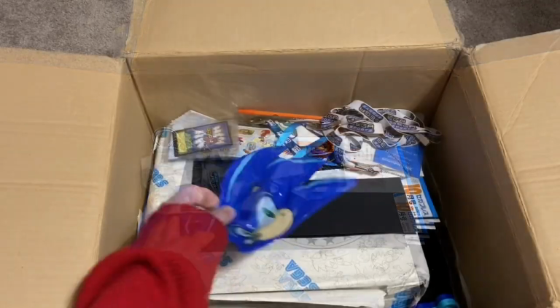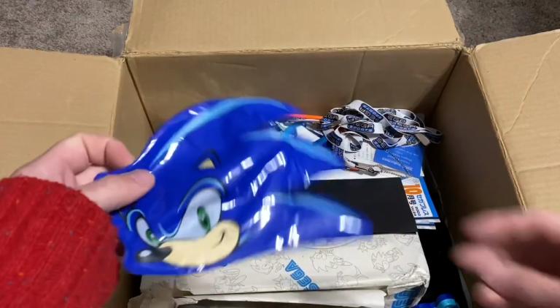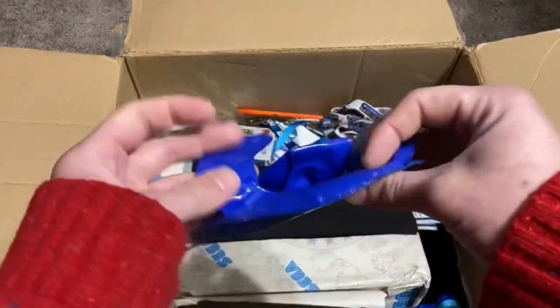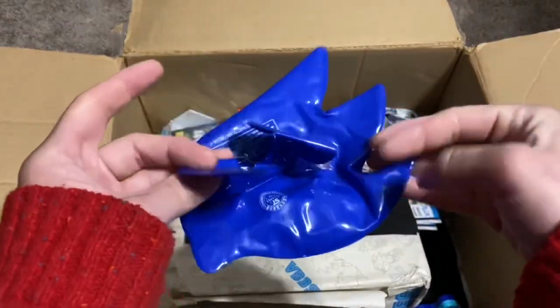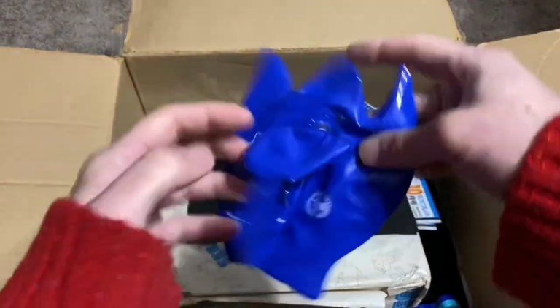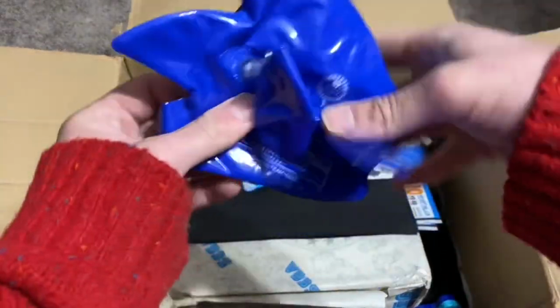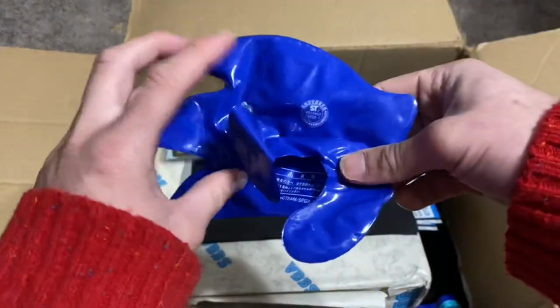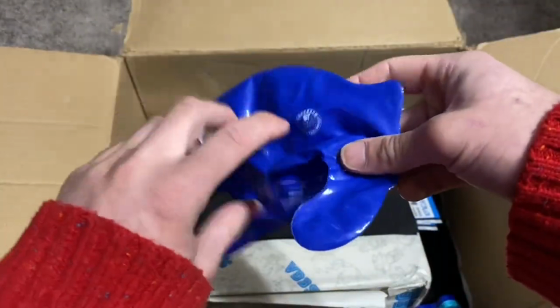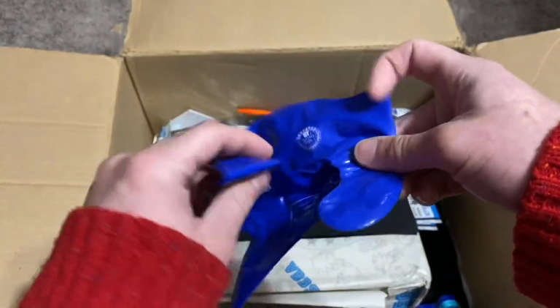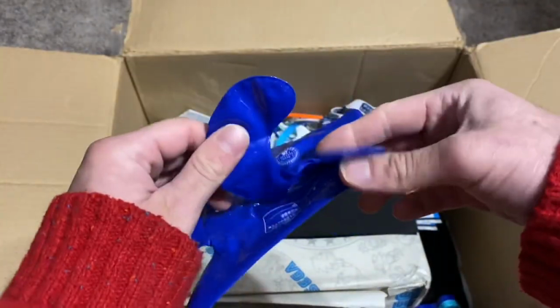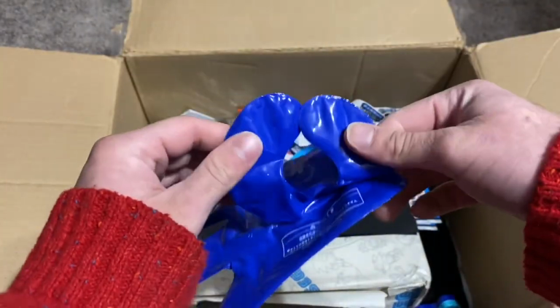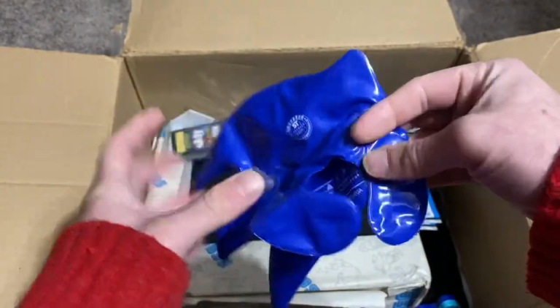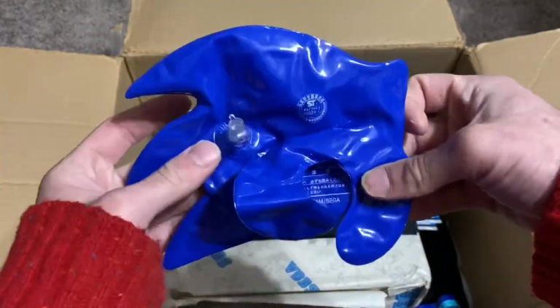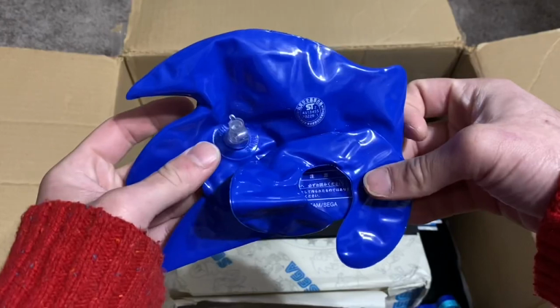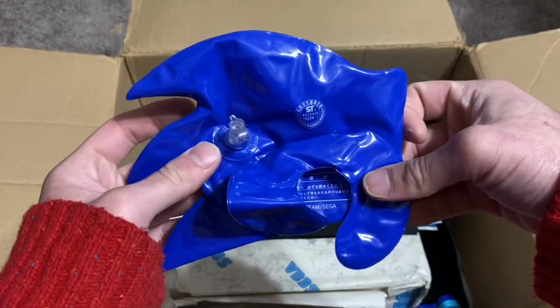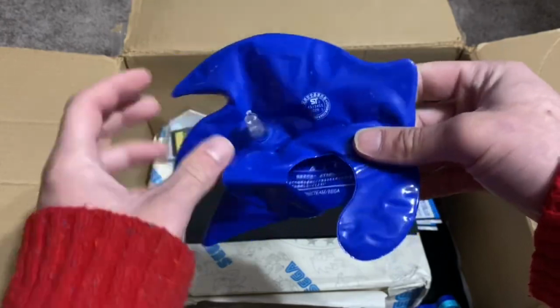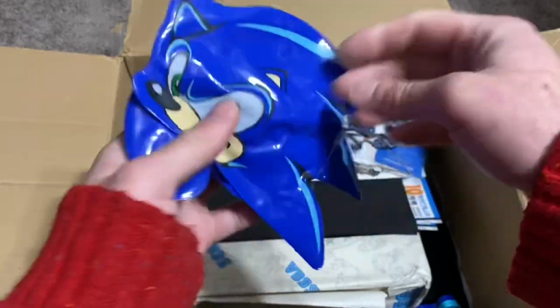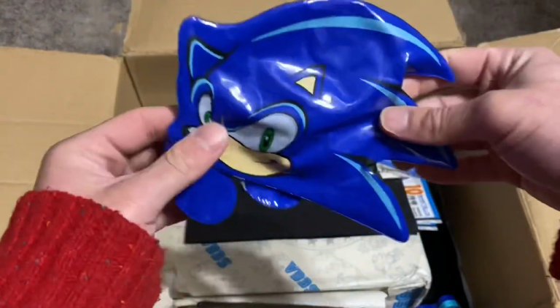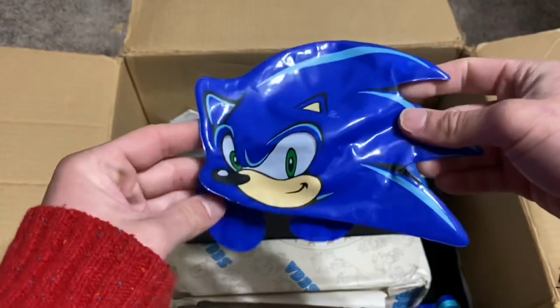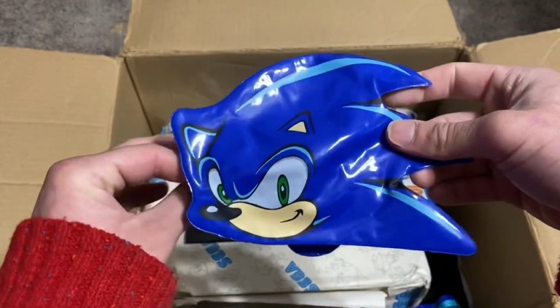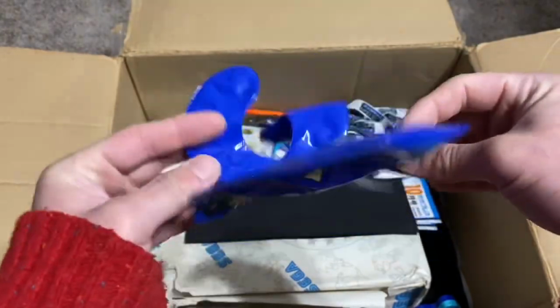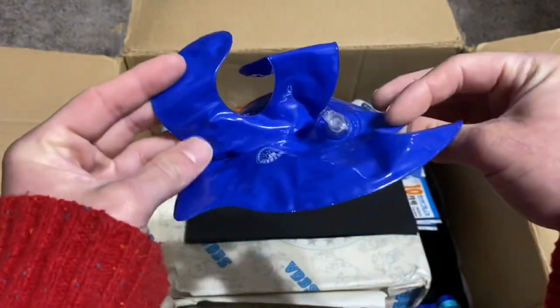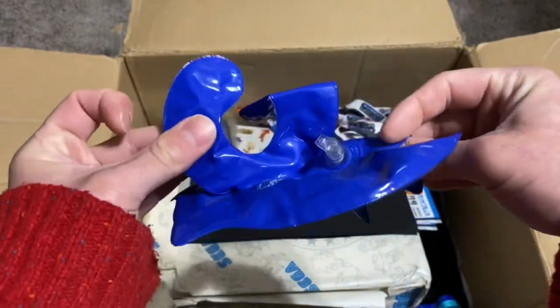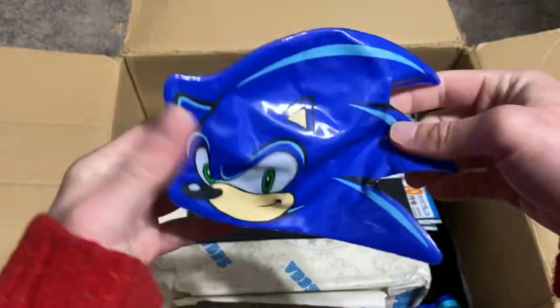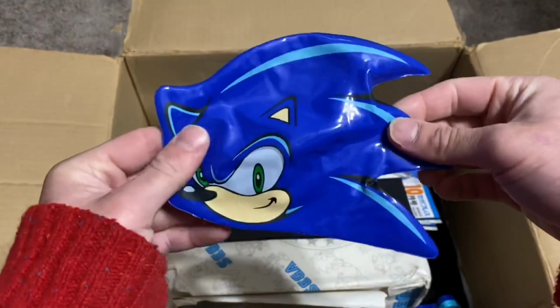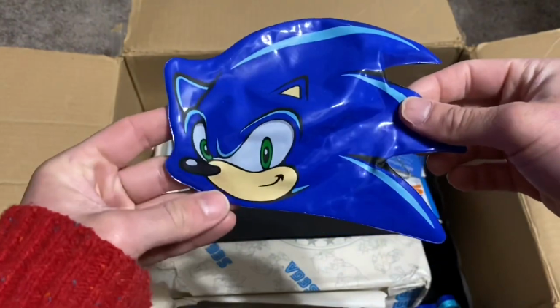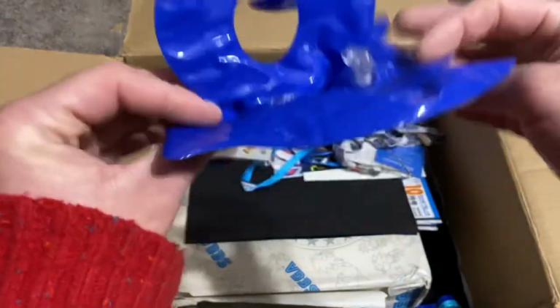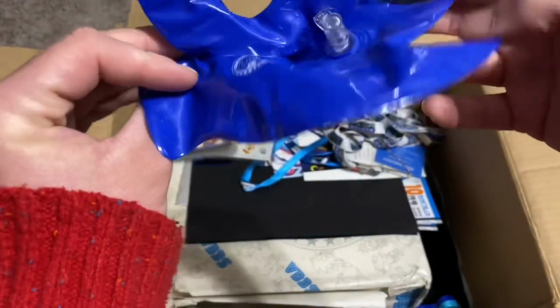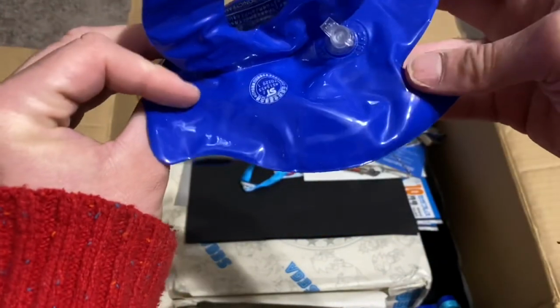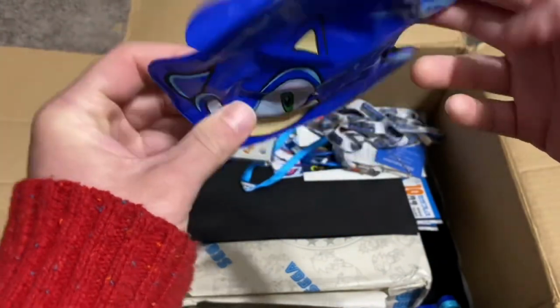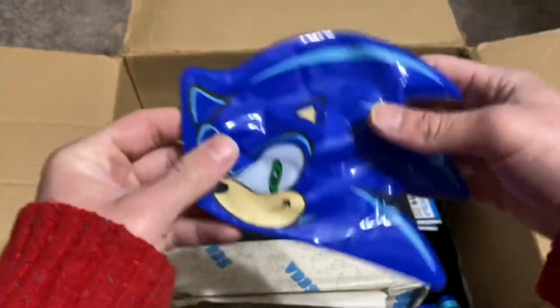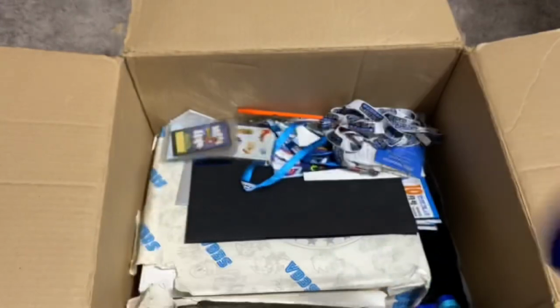Here's a little Sonic inflatable toy. If I remember correctly, I saw this in a magazine — one of the Japanese magazines a long time ago. Not sure what it's used for. Maybe I'll blow it up later and find out.